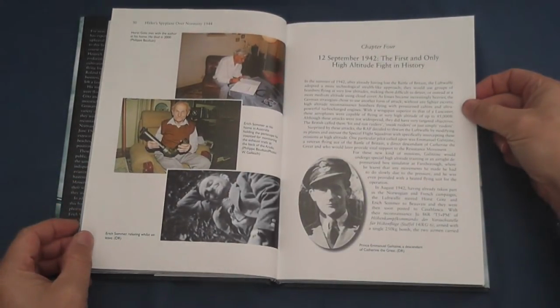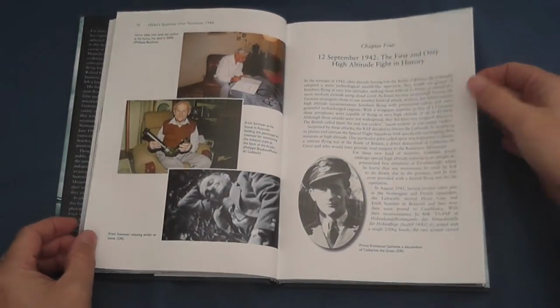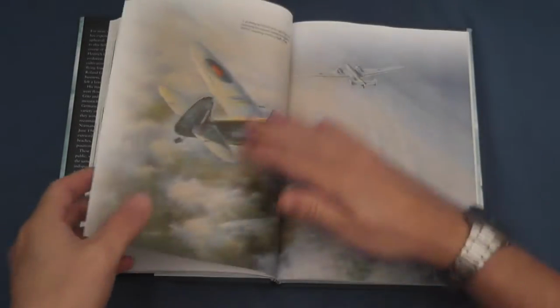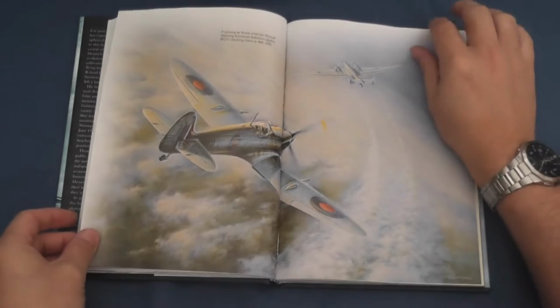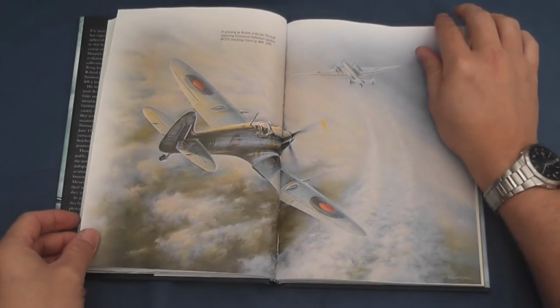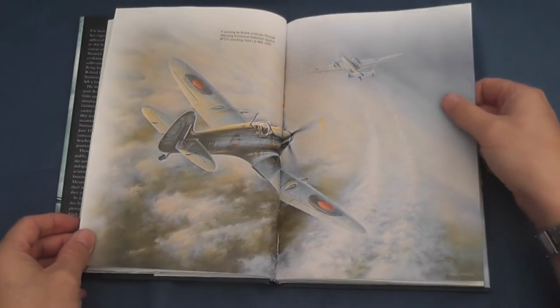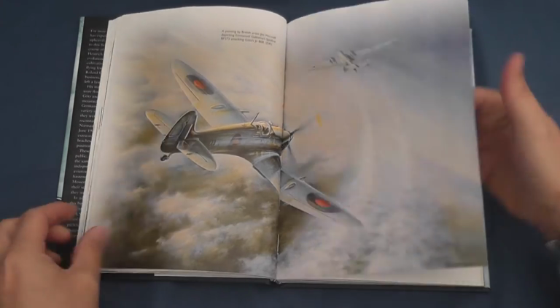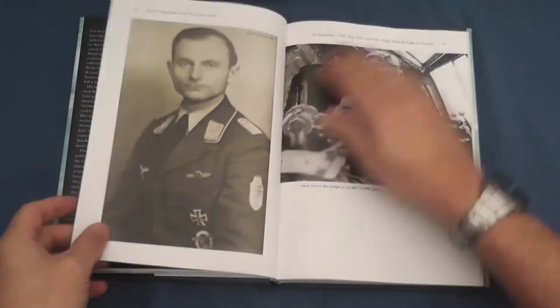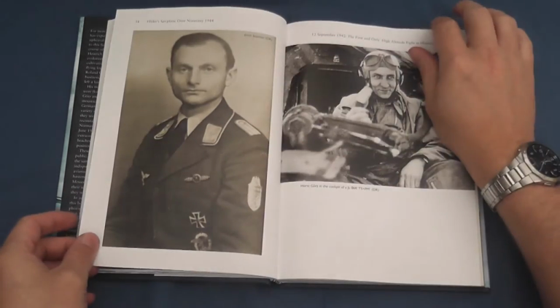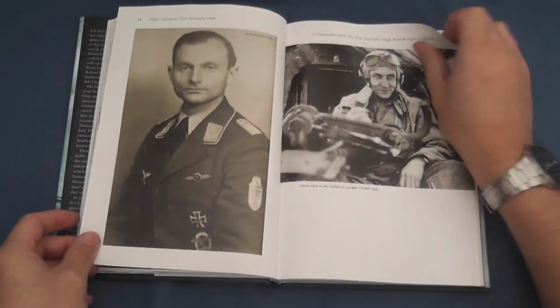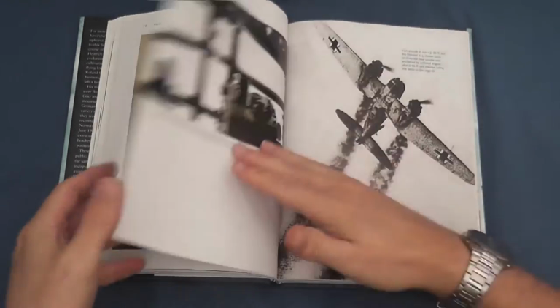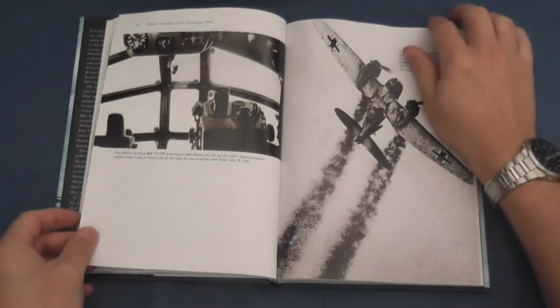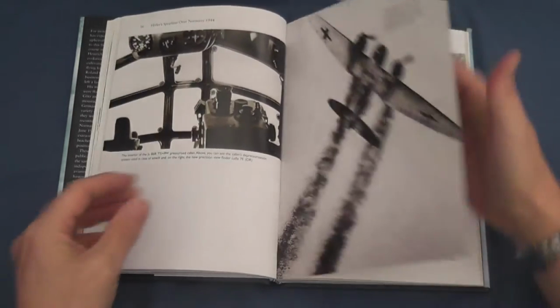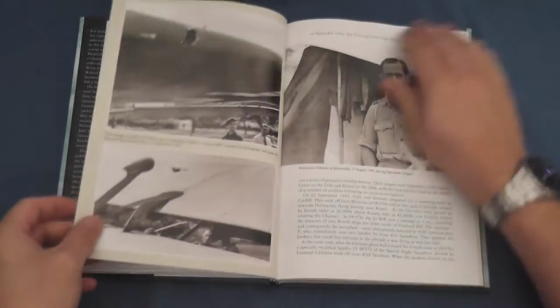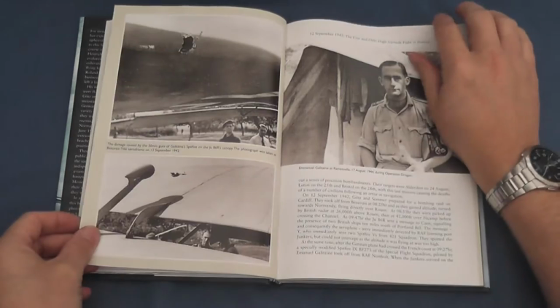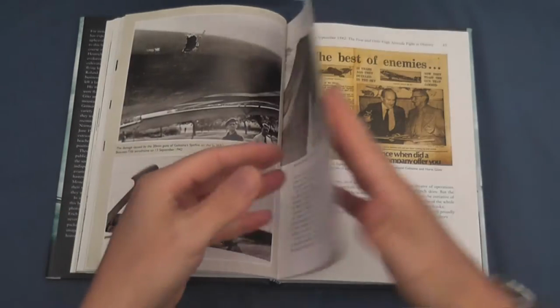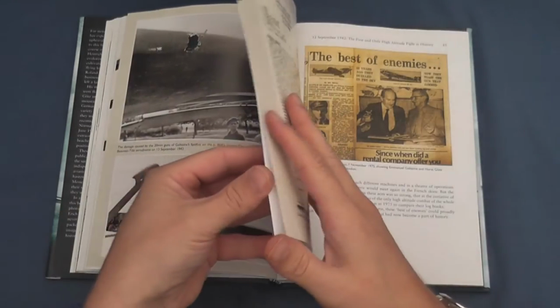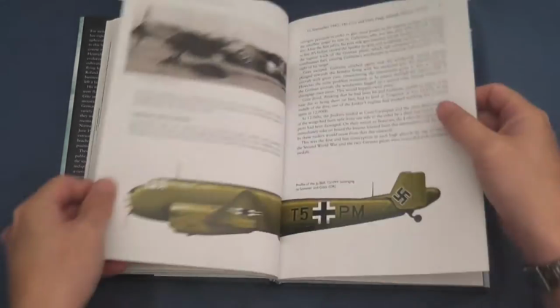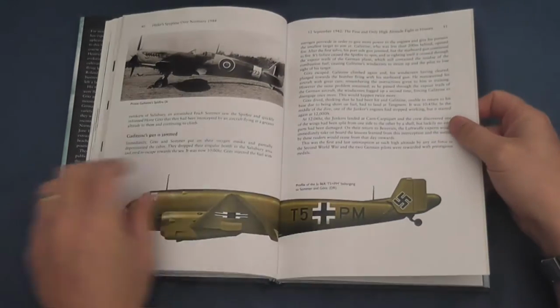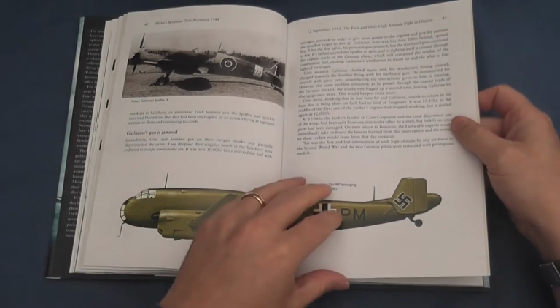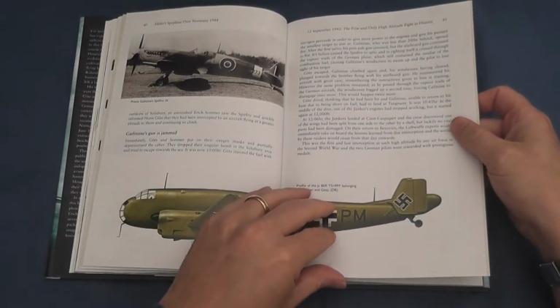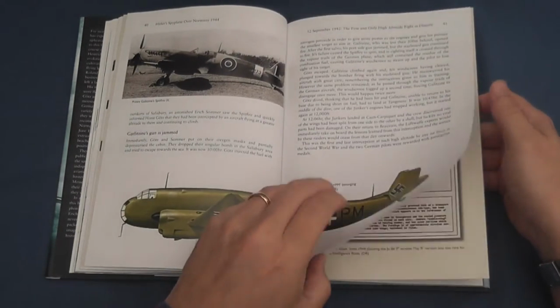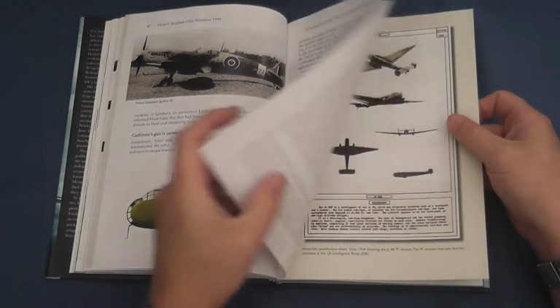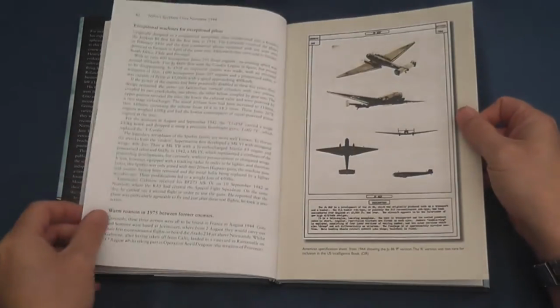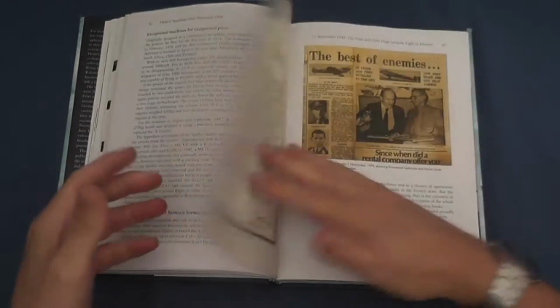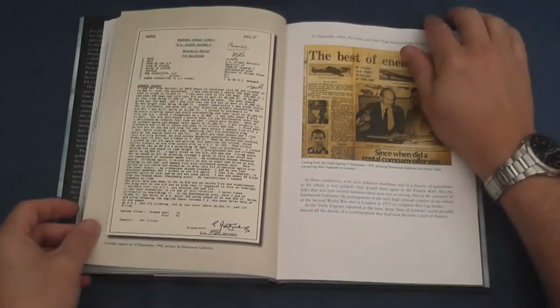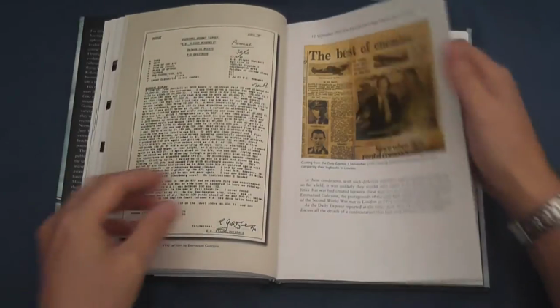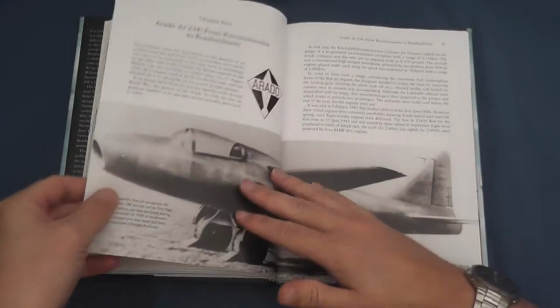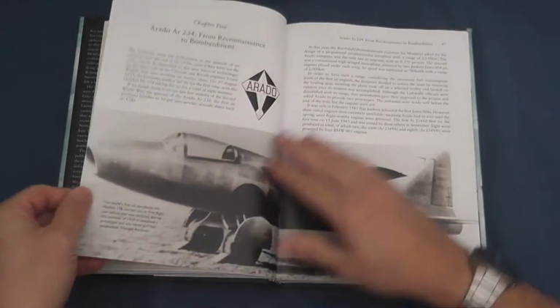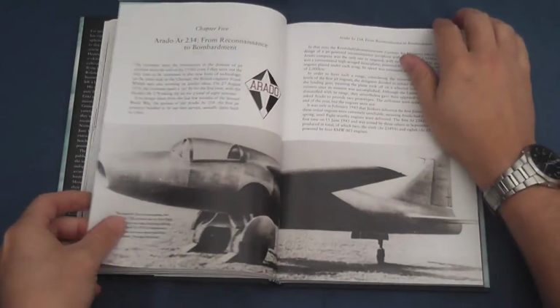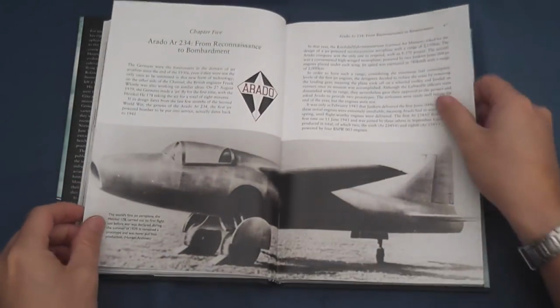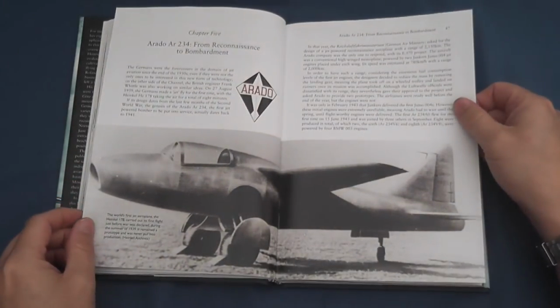Having lost the Battle of Britain, Chapter 4 outlines the shift in Luftwaffe tactics to high-altitude bombing, recounting the encounter between Emmanuel Galitzin's Spitfire at the RAF Special Flight Squadron and Horst Gotts and Erich Somner's JU-86R.